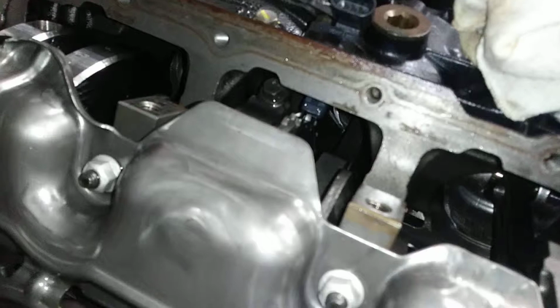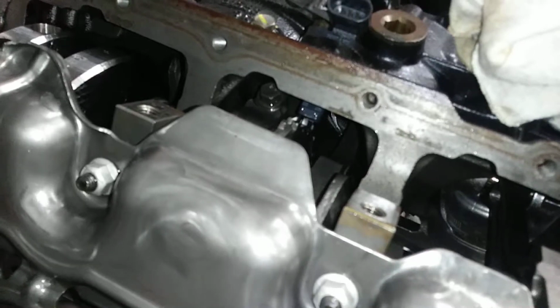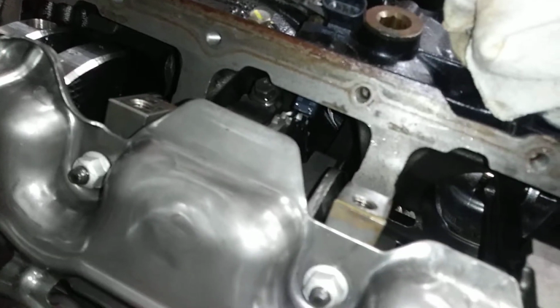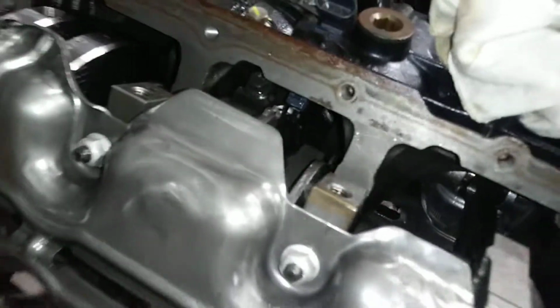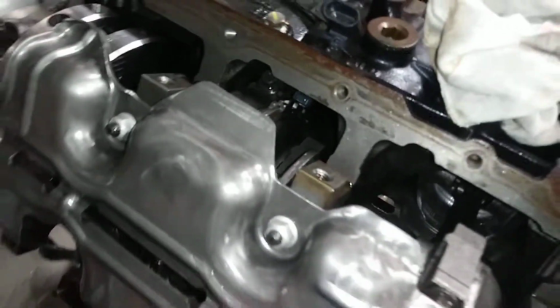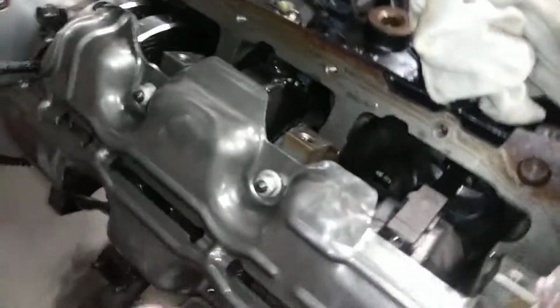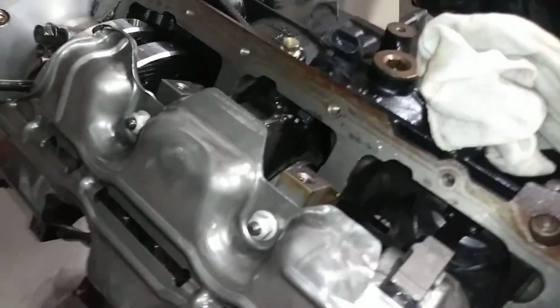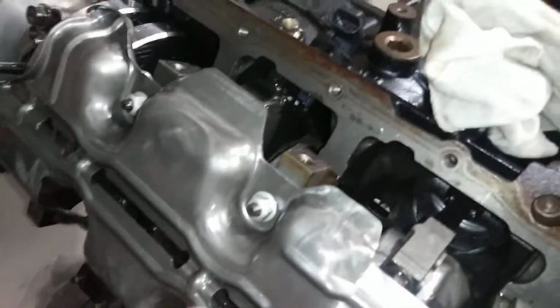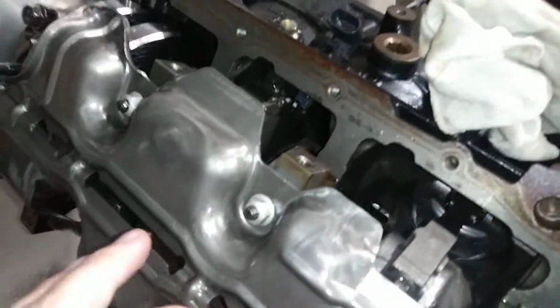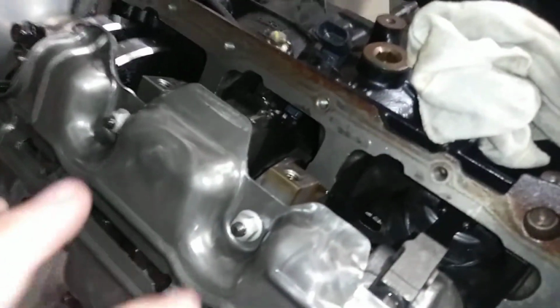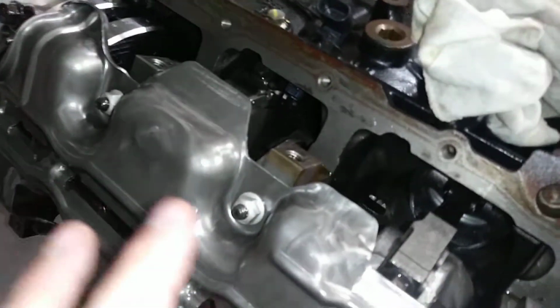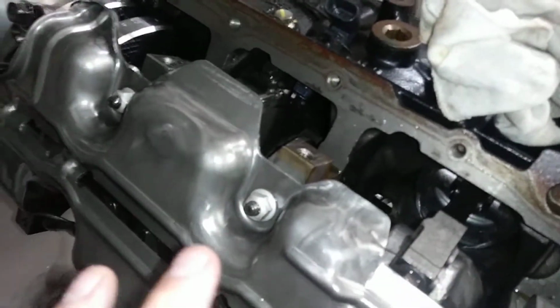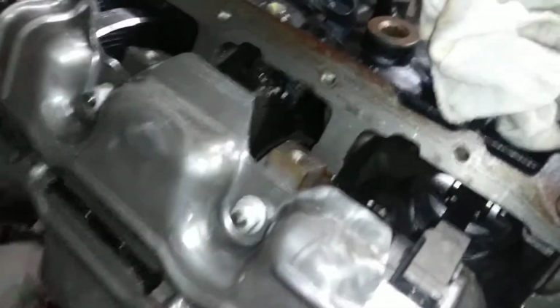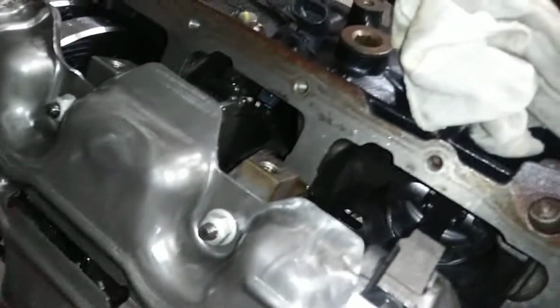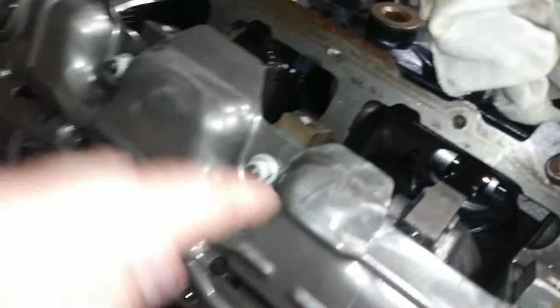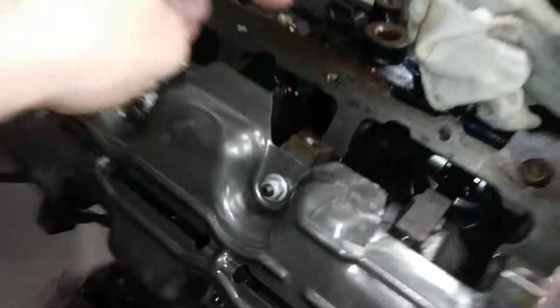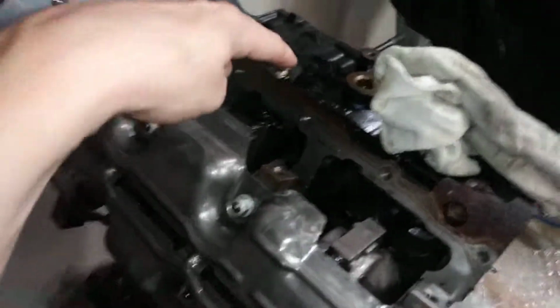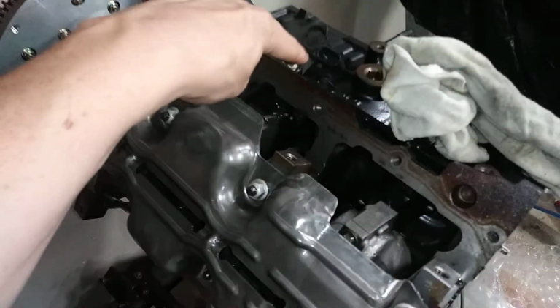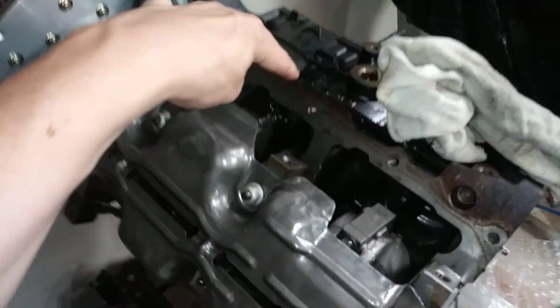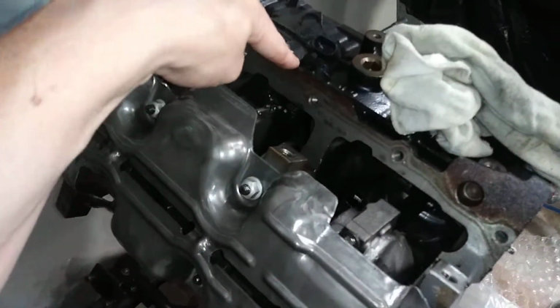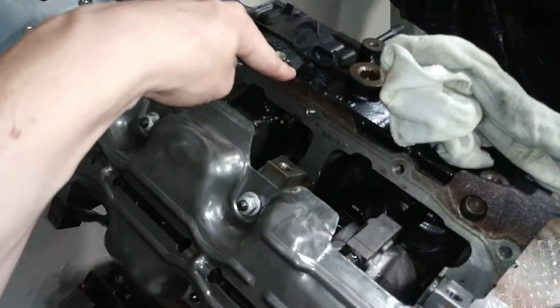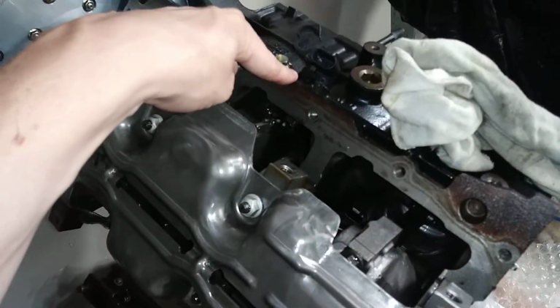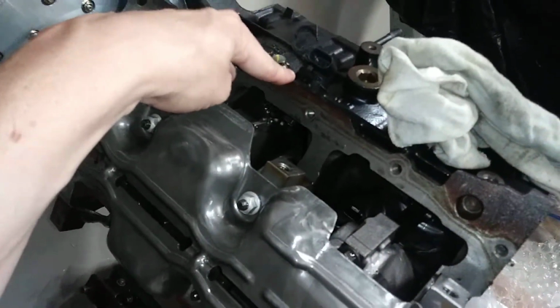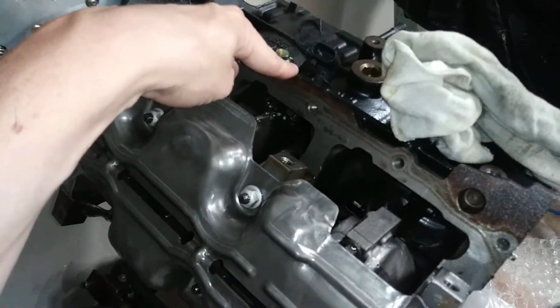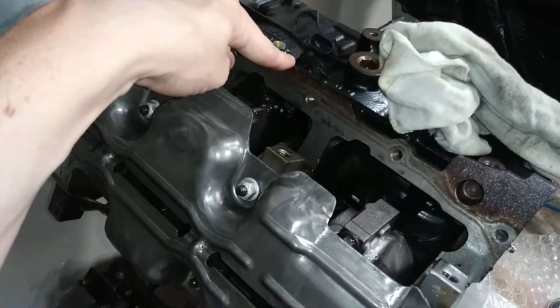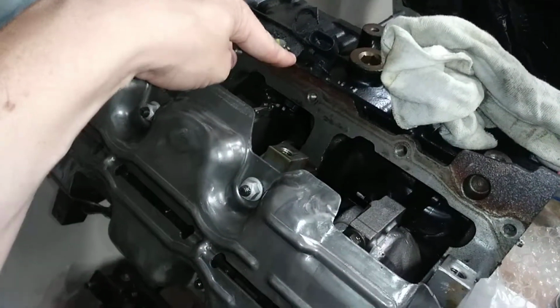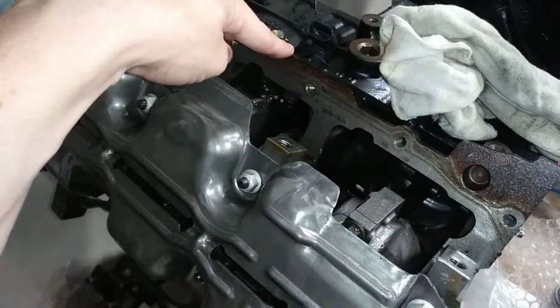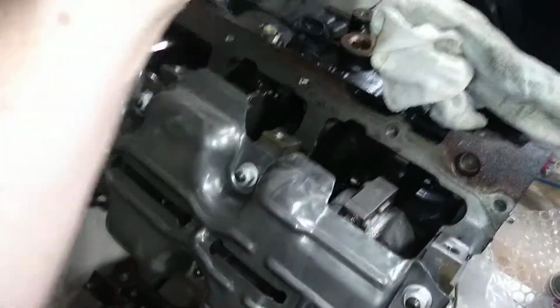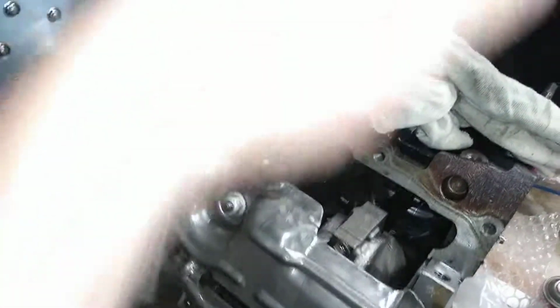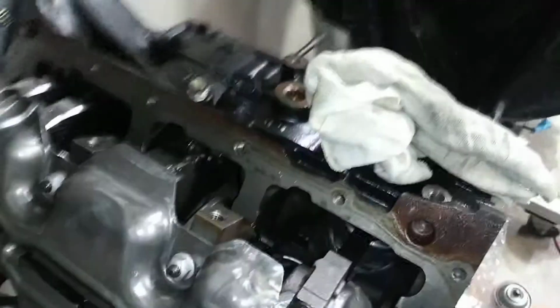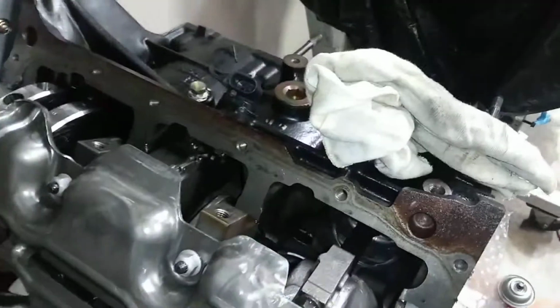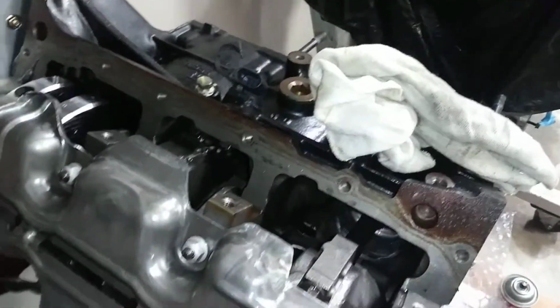Hey YouTube, what I wanted to do real quick — I got a question about whether the LX9 crank sensor will fit in the LZ9.